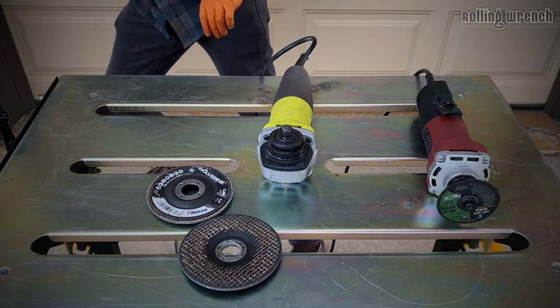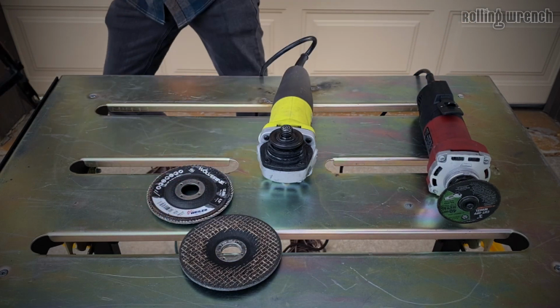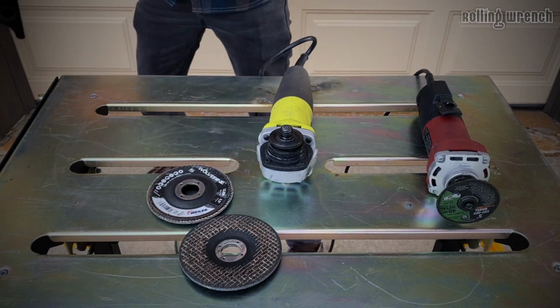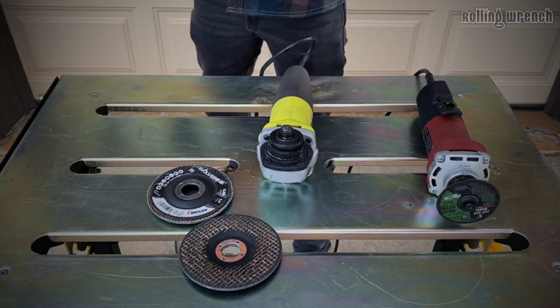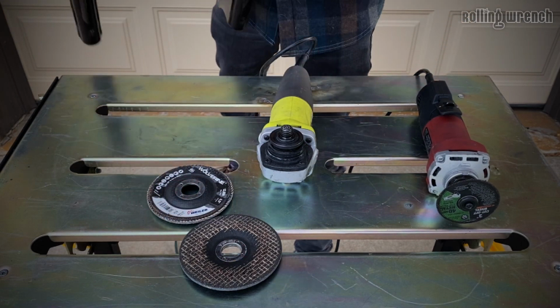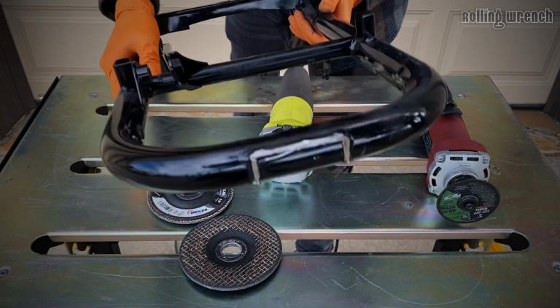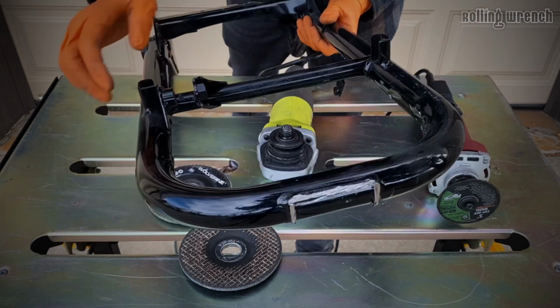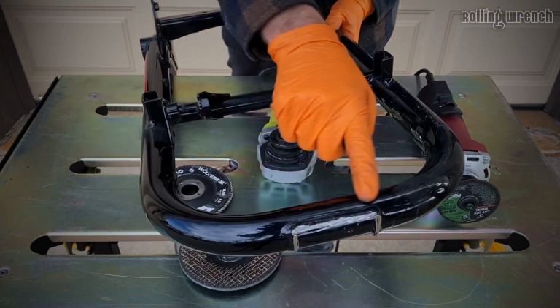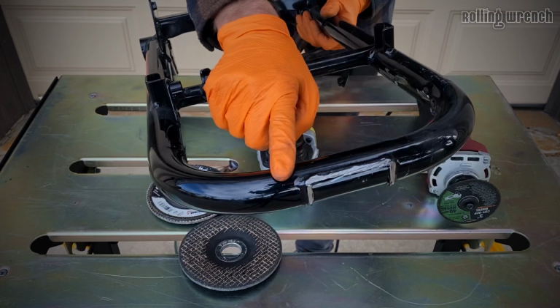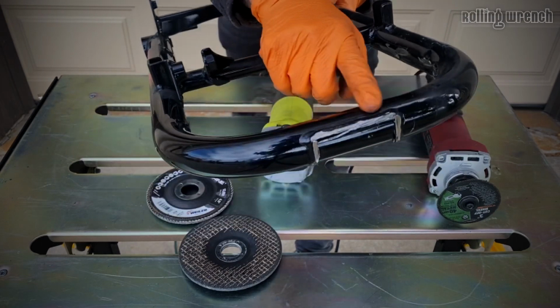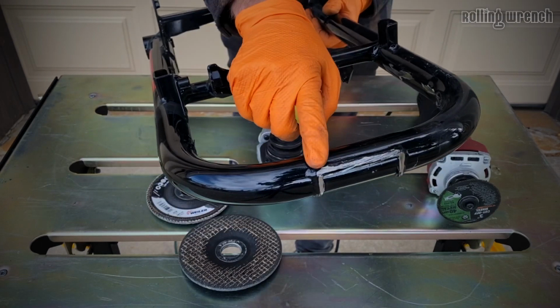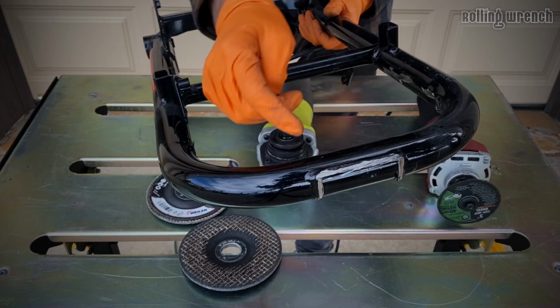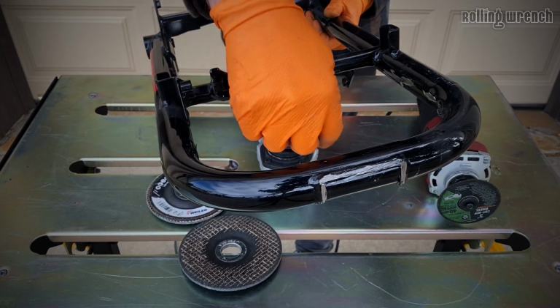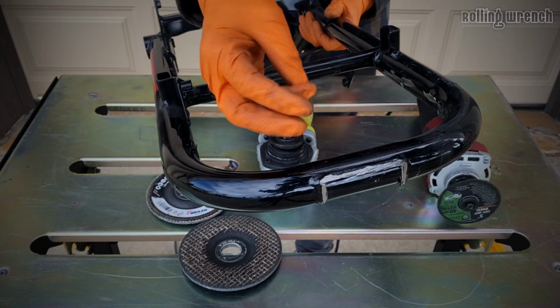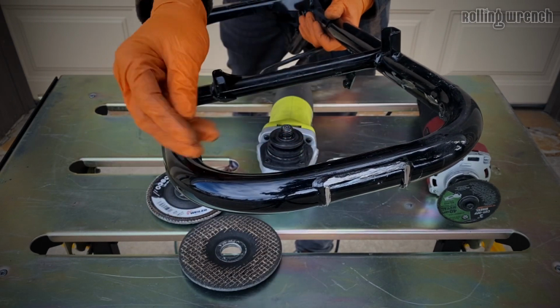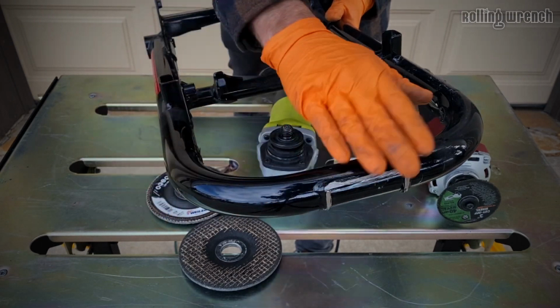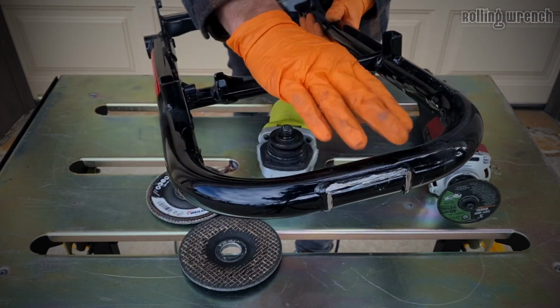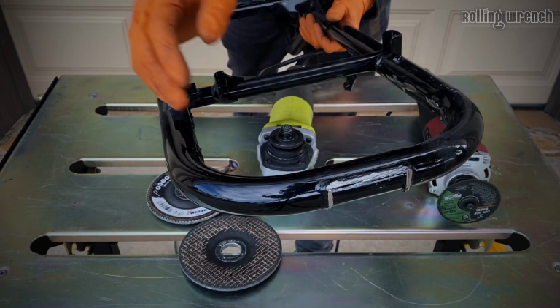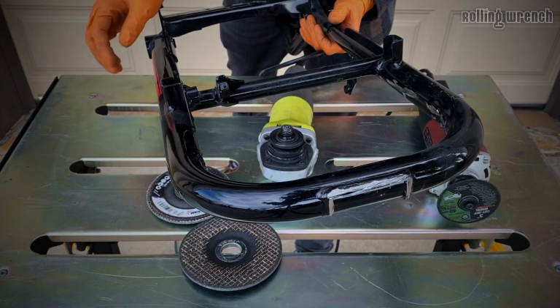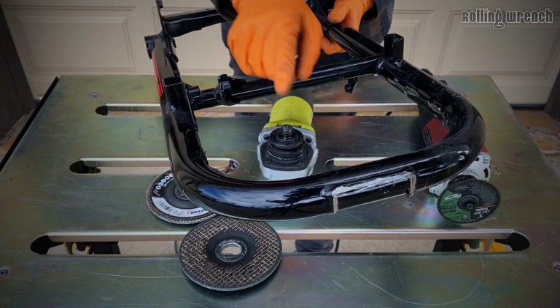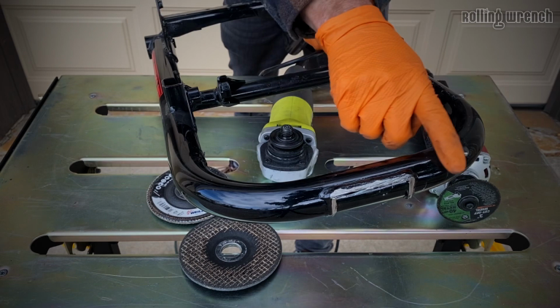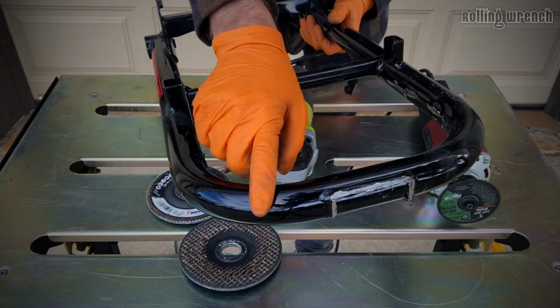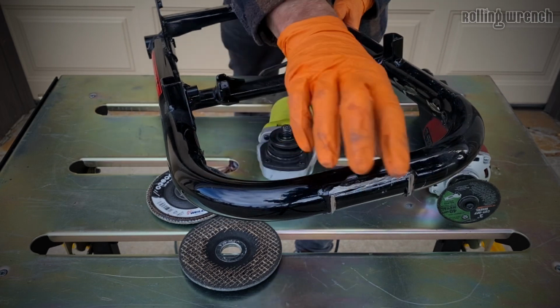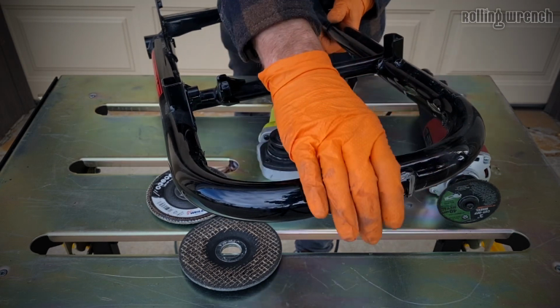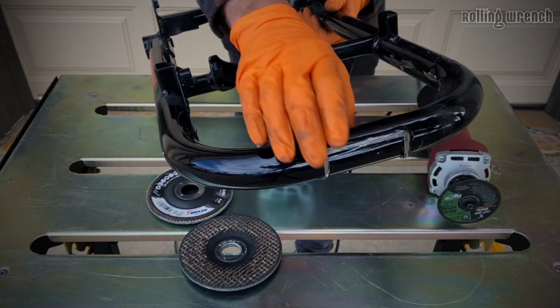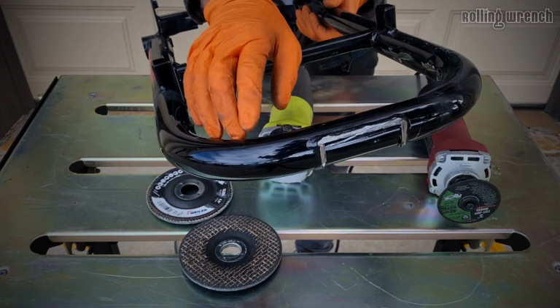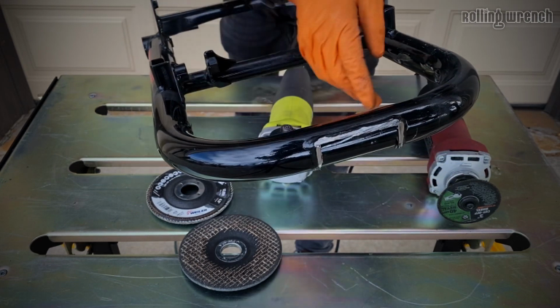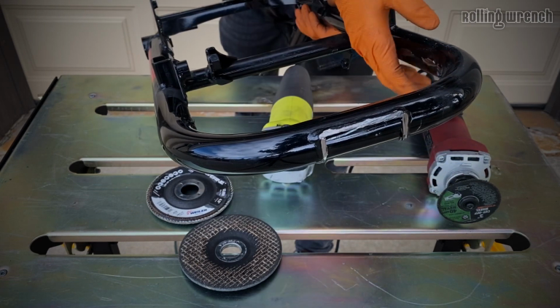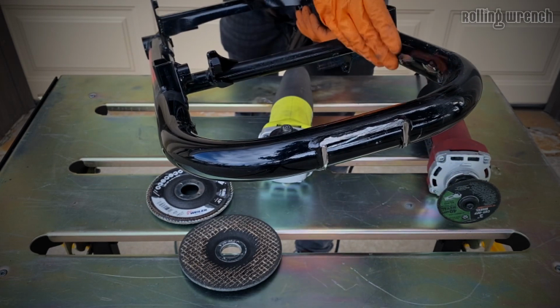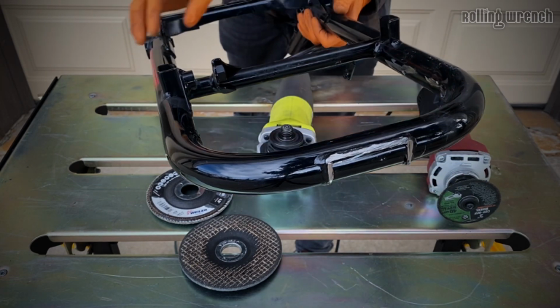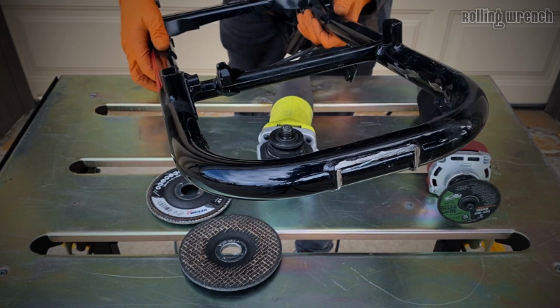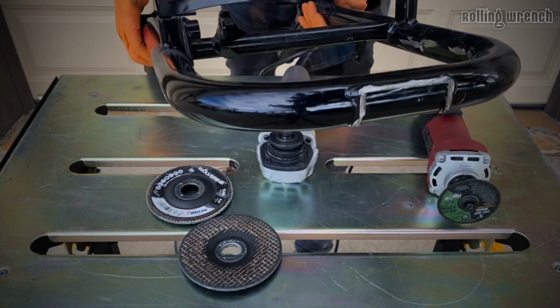When you're cutting here, if you go too far you're going to get a divot, and when you powder coat it's not going to be smooth. So this is where you've got to take a lot of time, especially back here by the tail light - all of these places are super important.